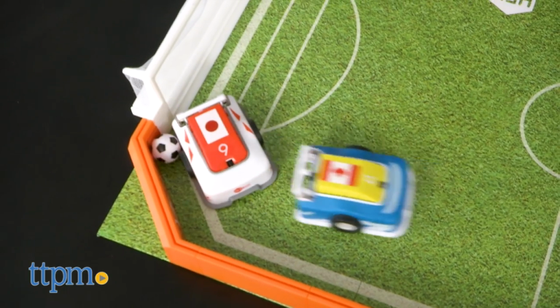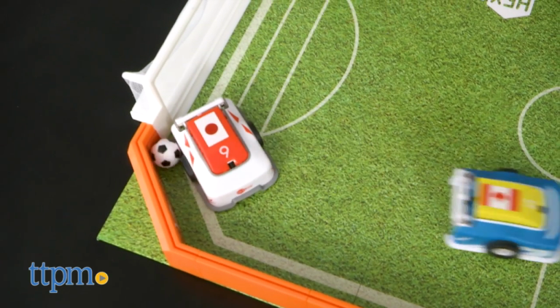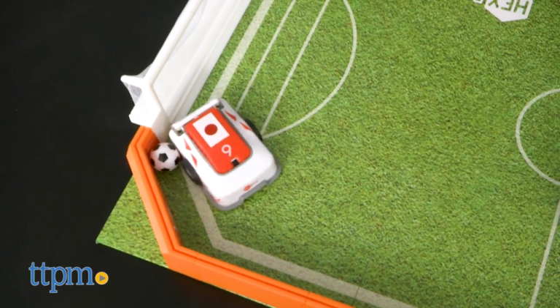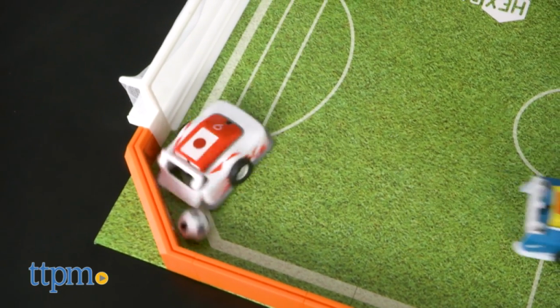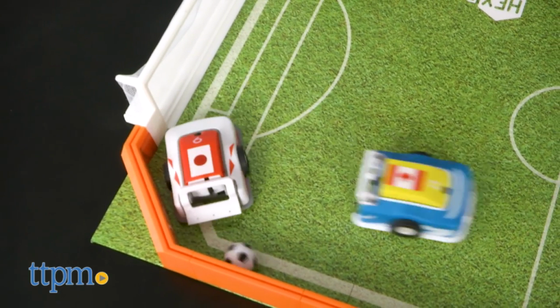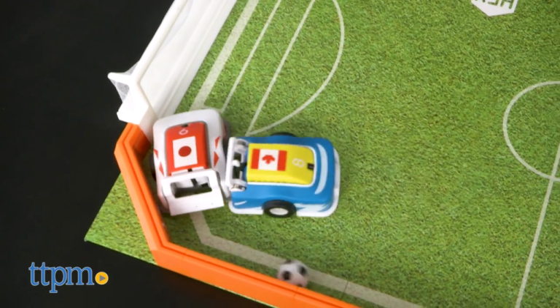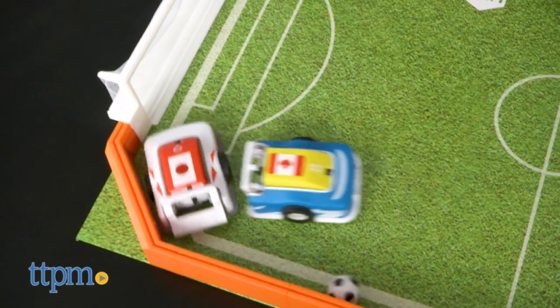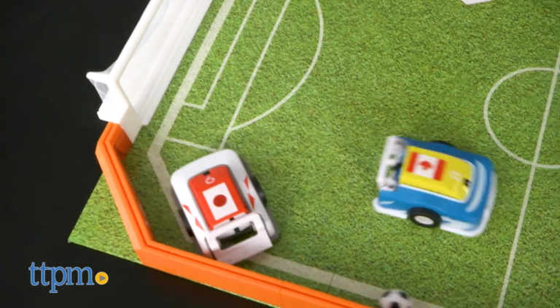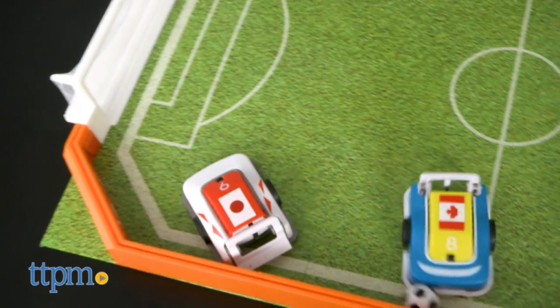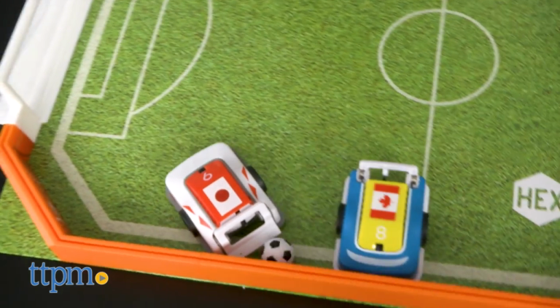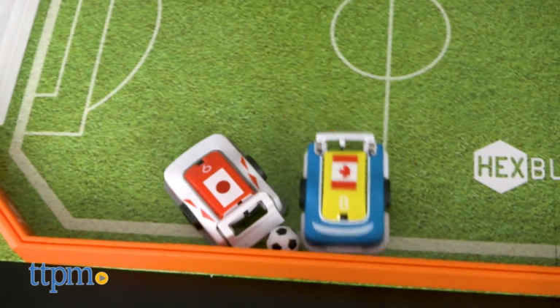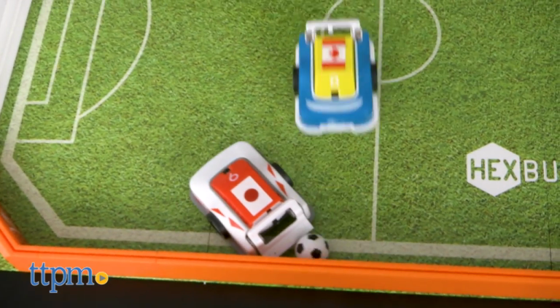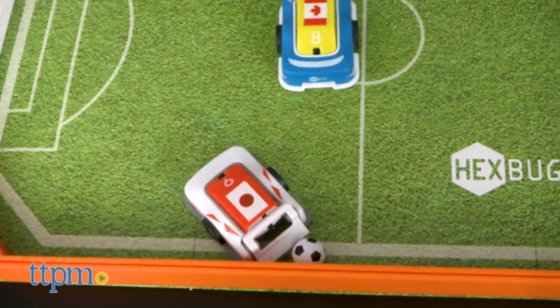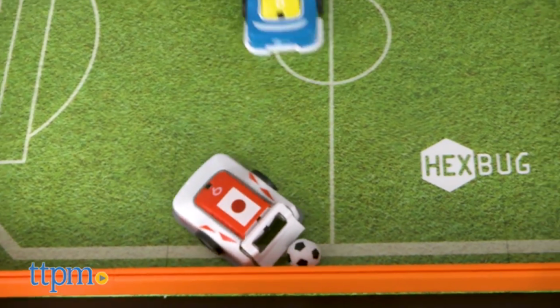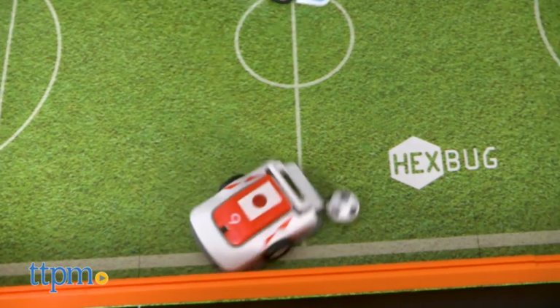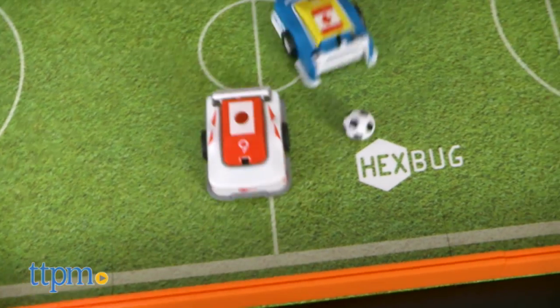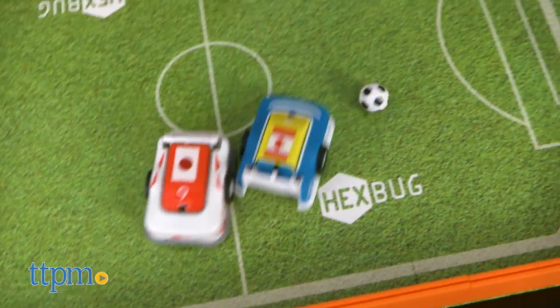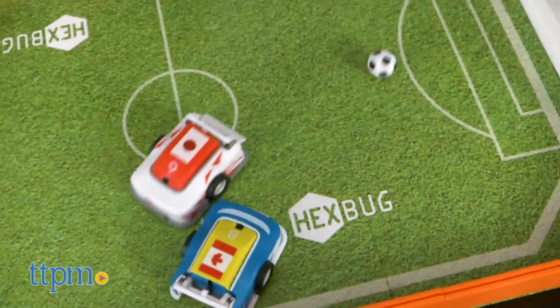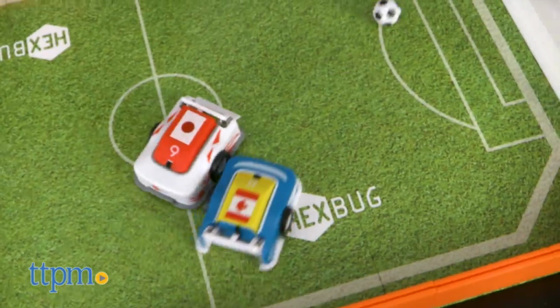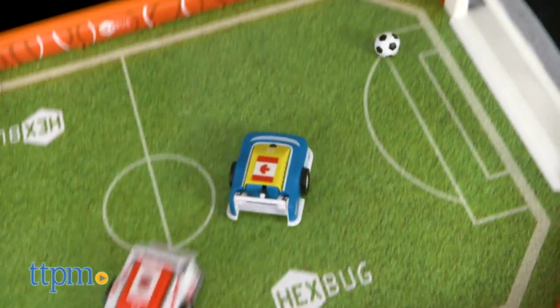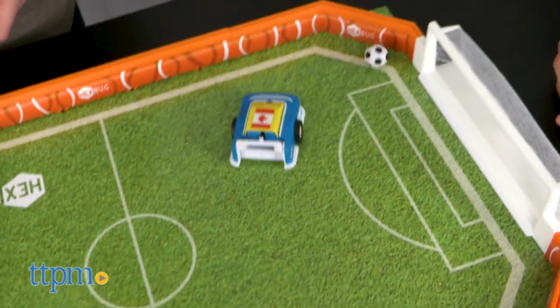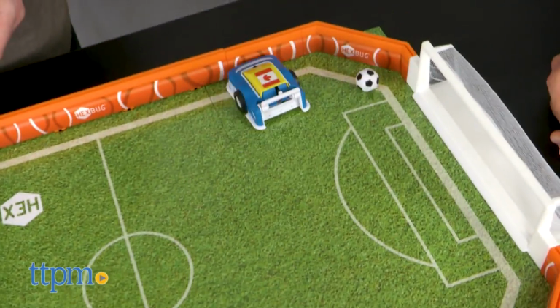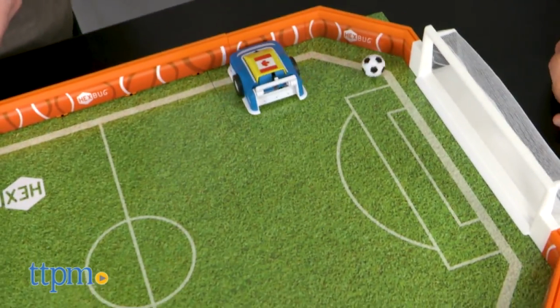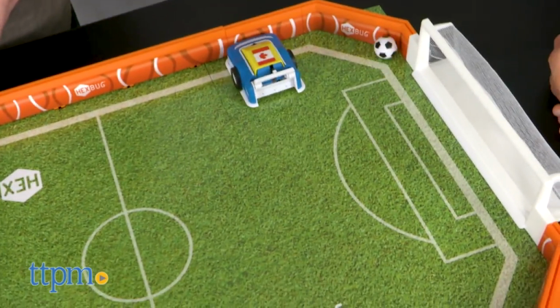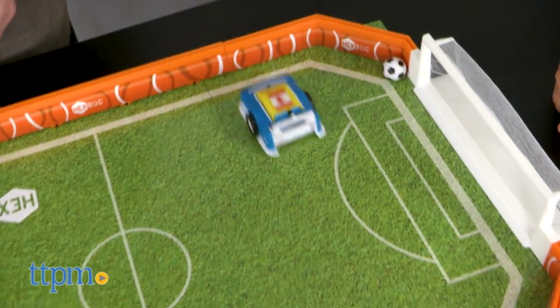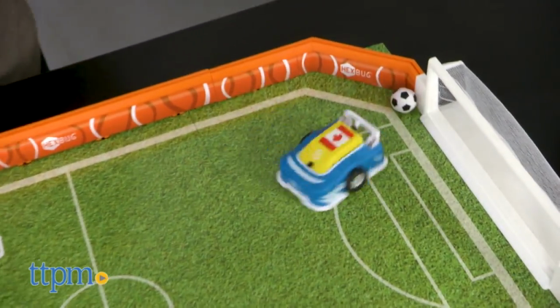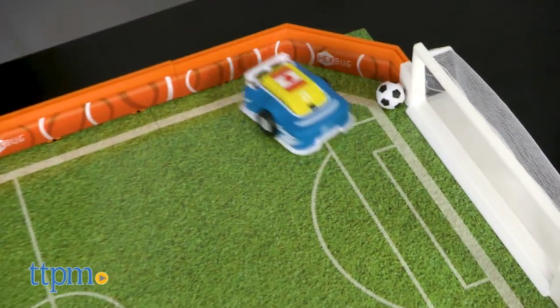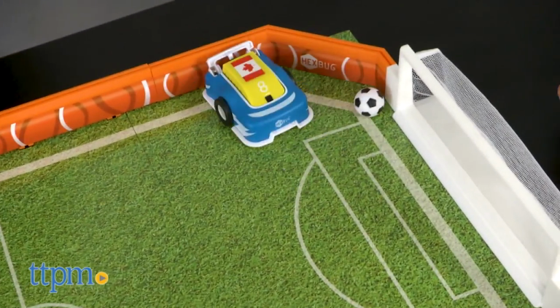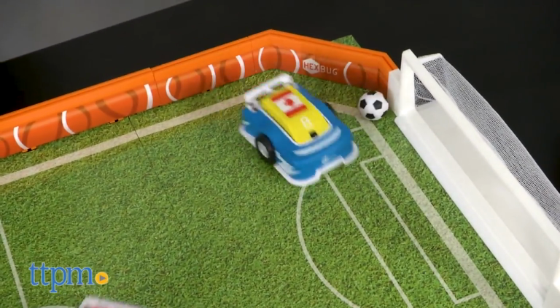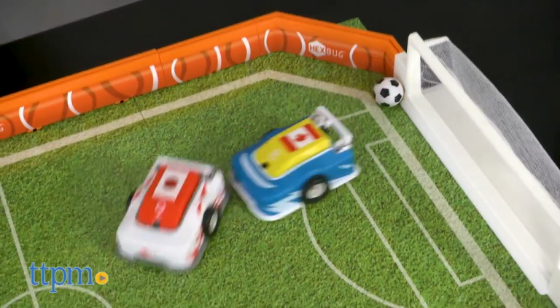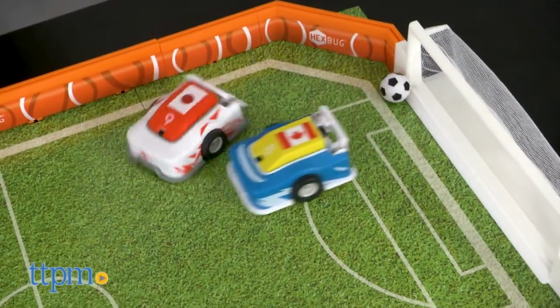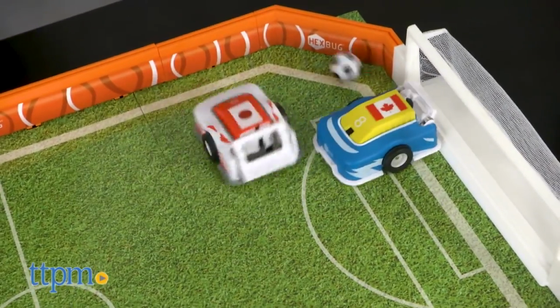Play a set amount of time, a certain amount of goals, or just have a classic golden goal shootout. It's your game, your rules.